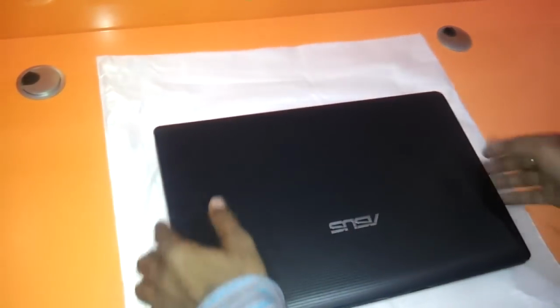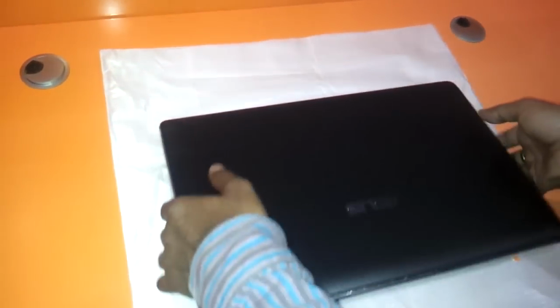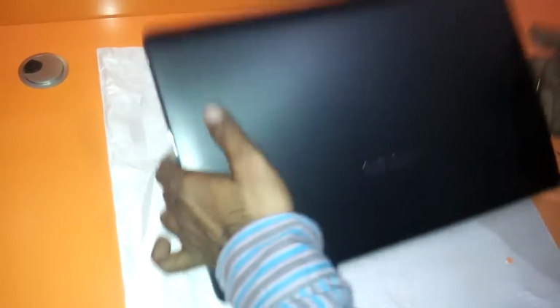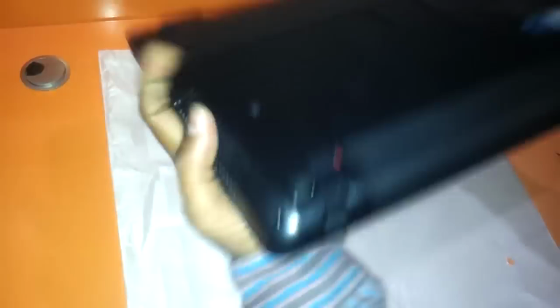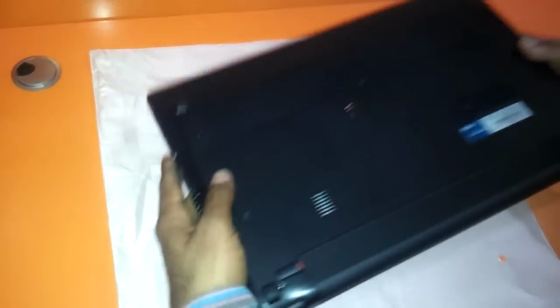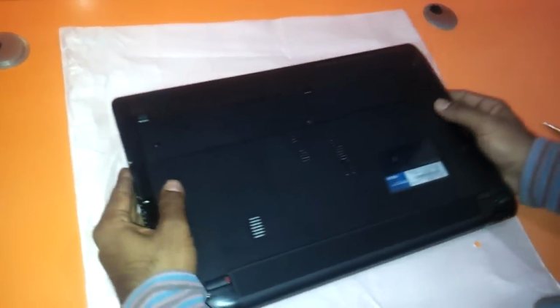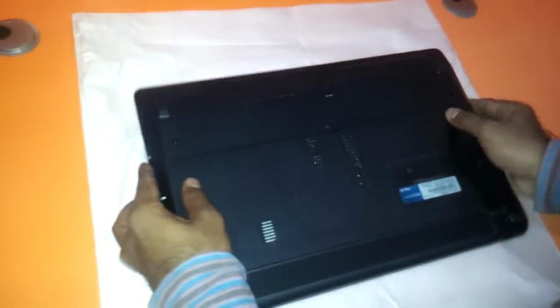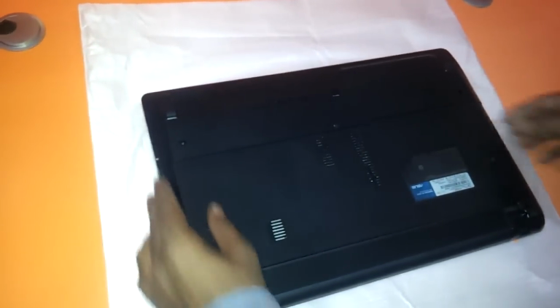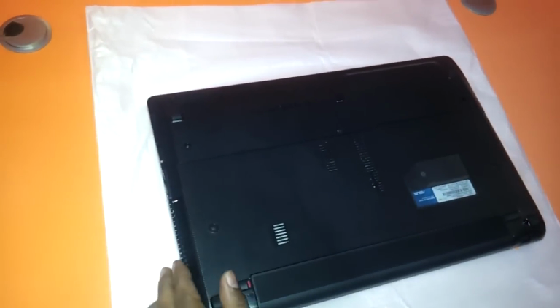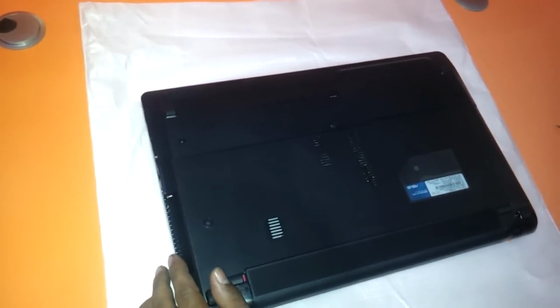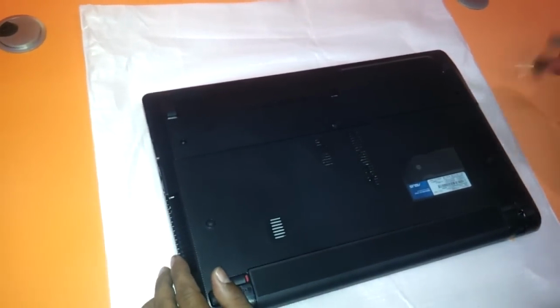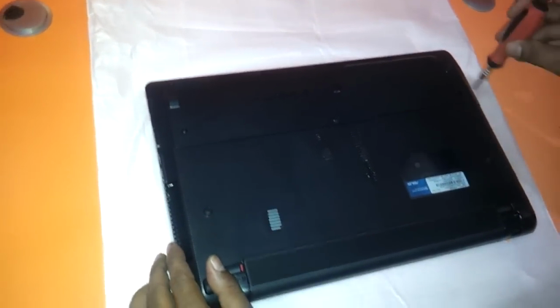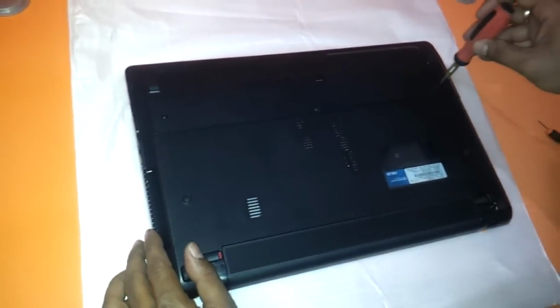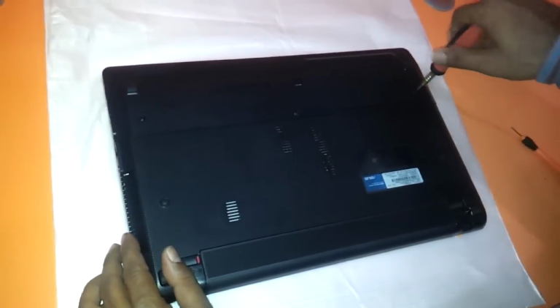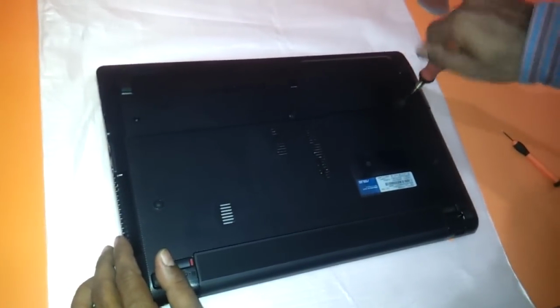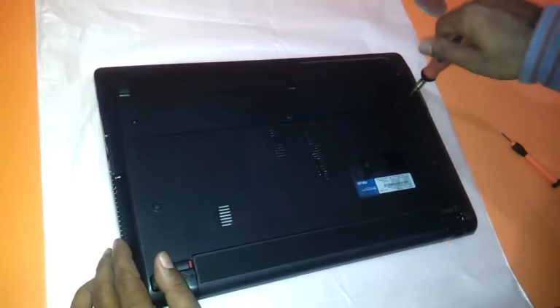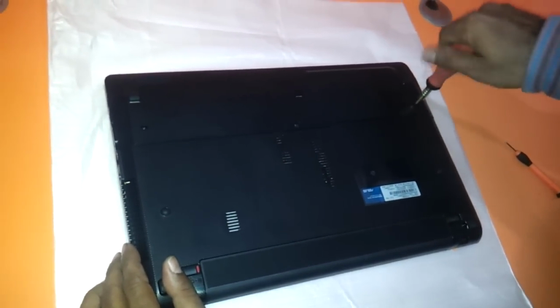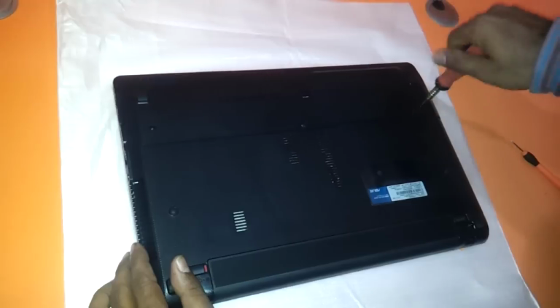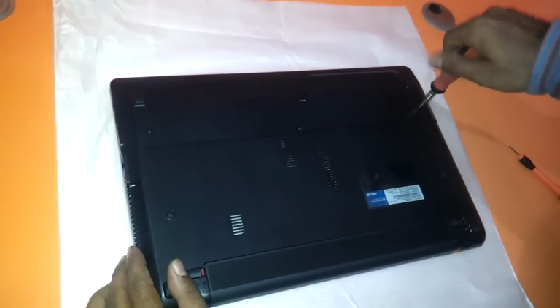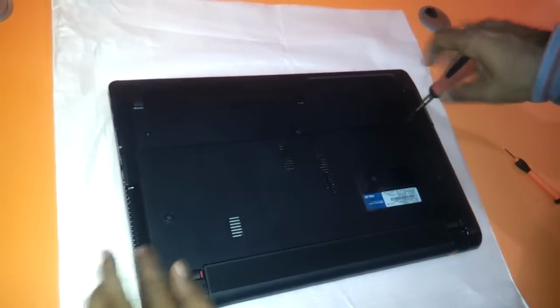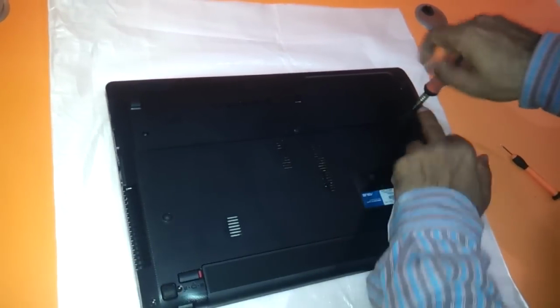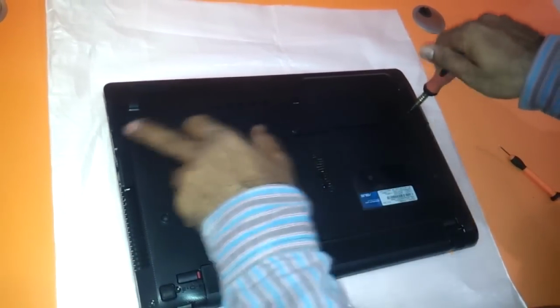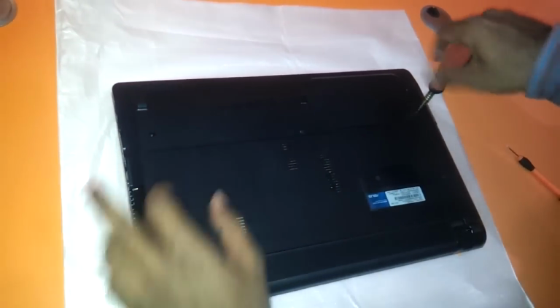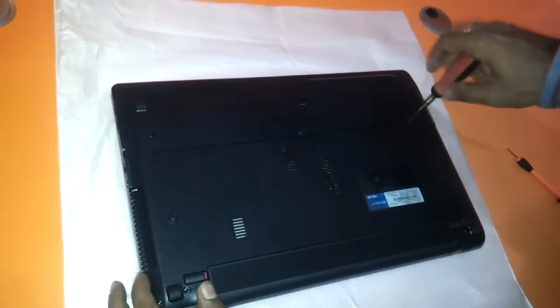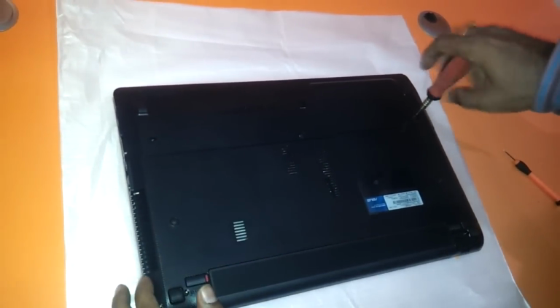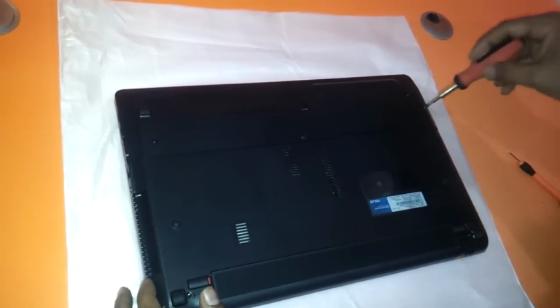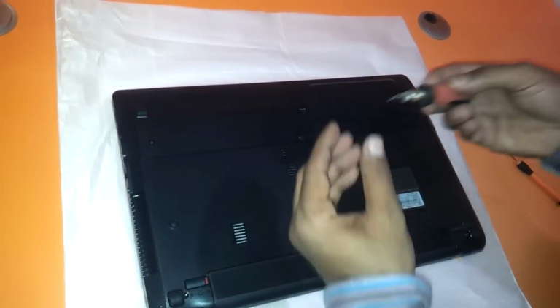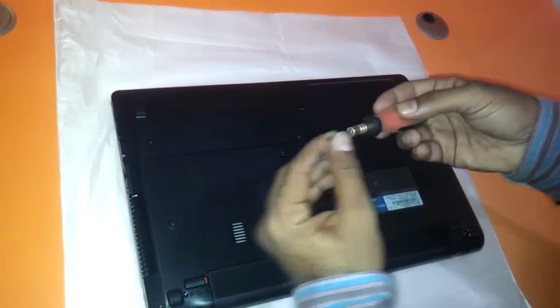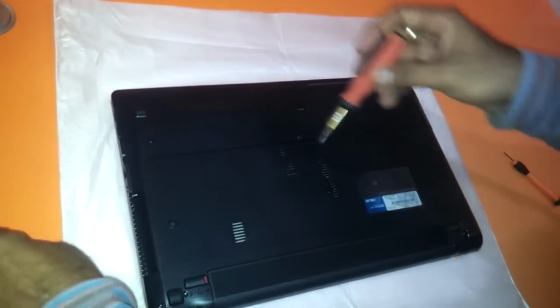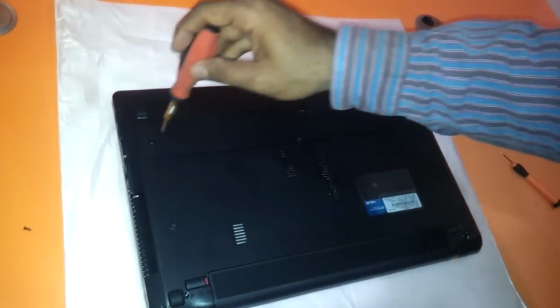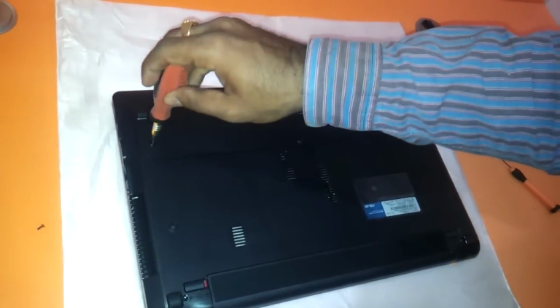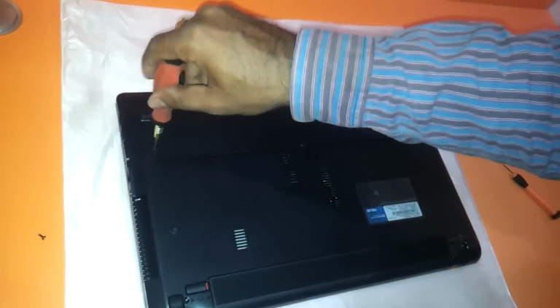Just need to flip the laptop to its backside. Take a star screwdriver — there are two screws, one here and one here. Remove these two screws and keep them aside.